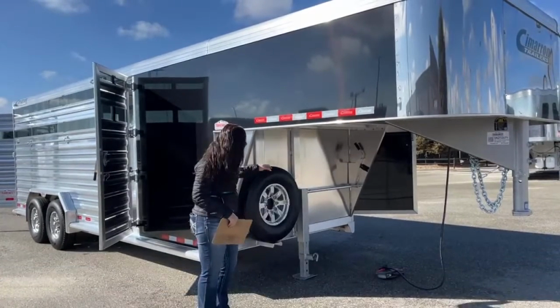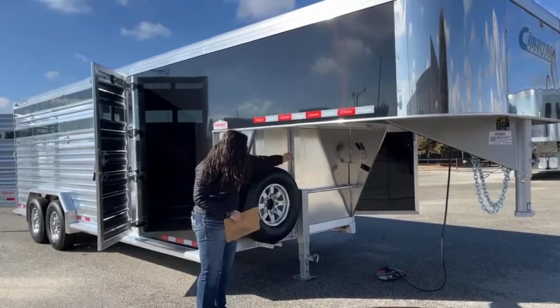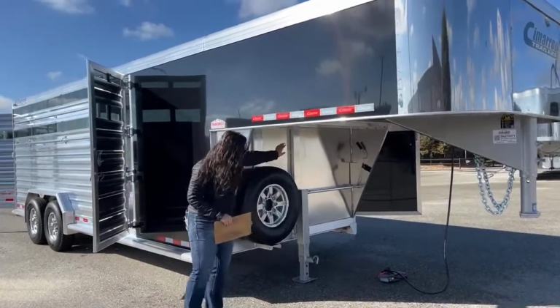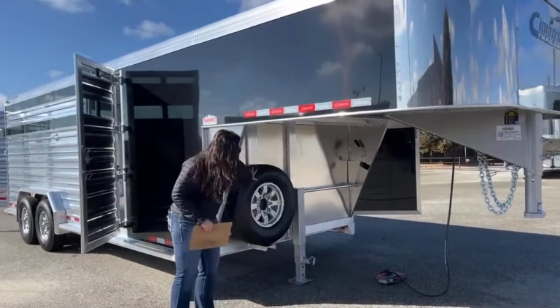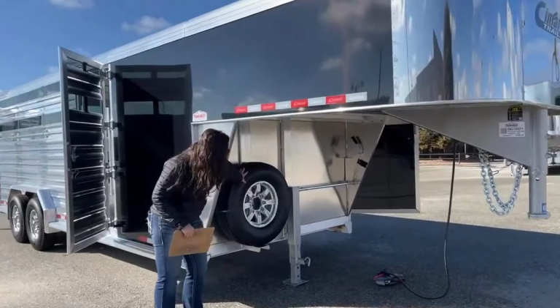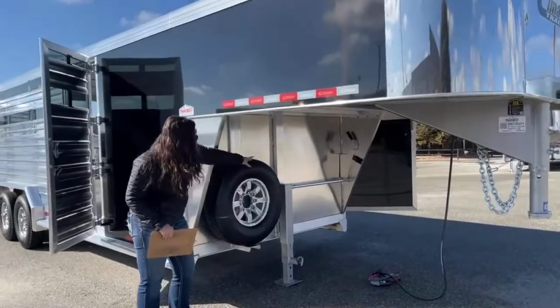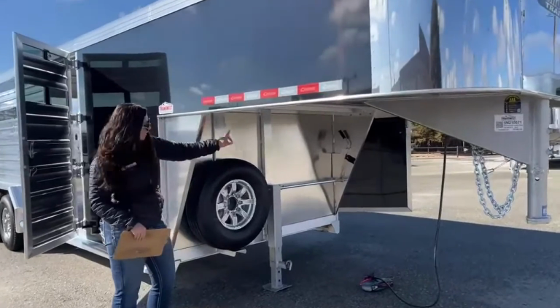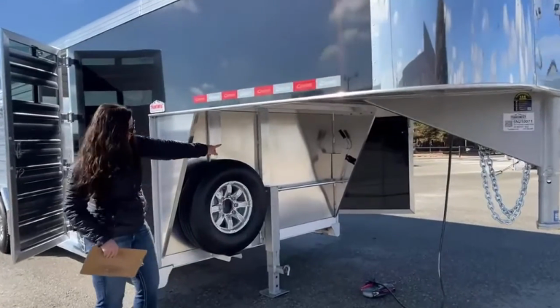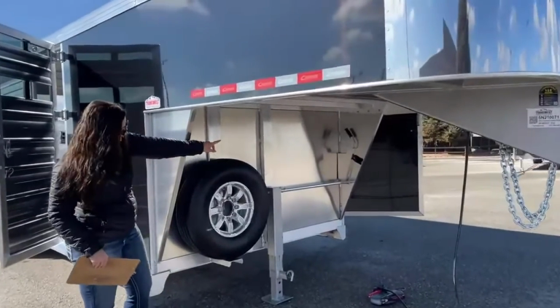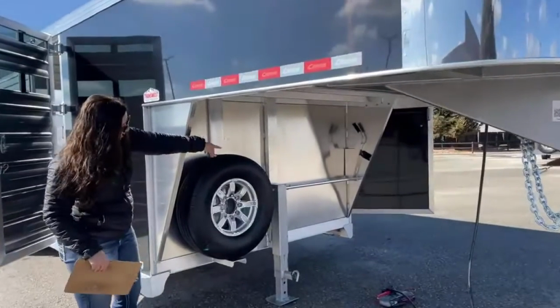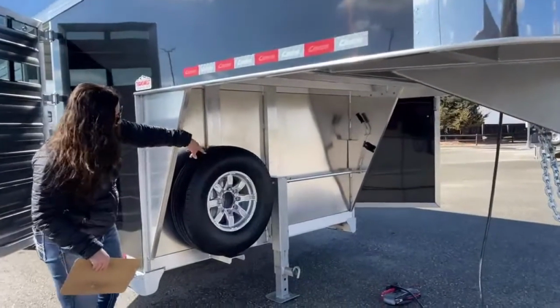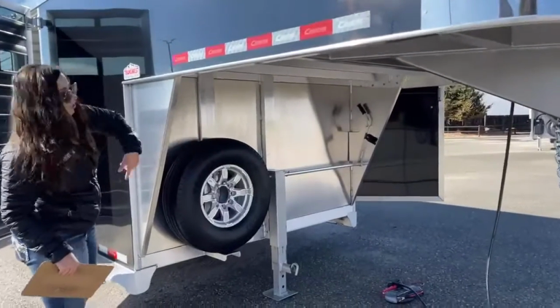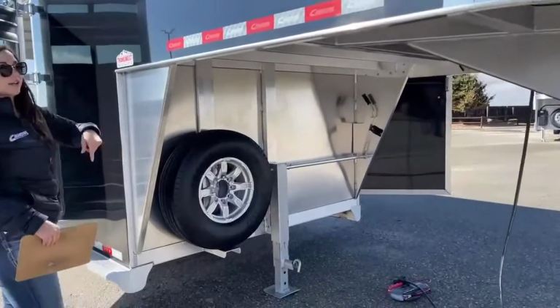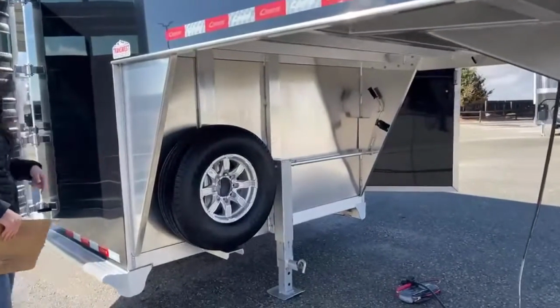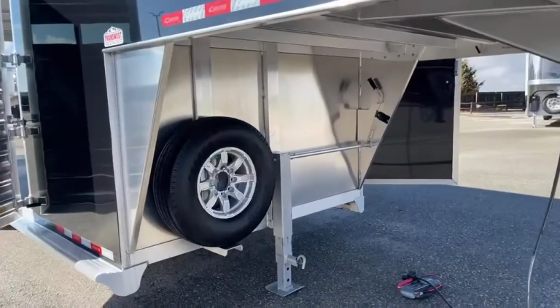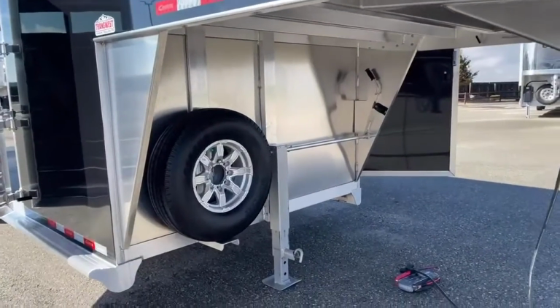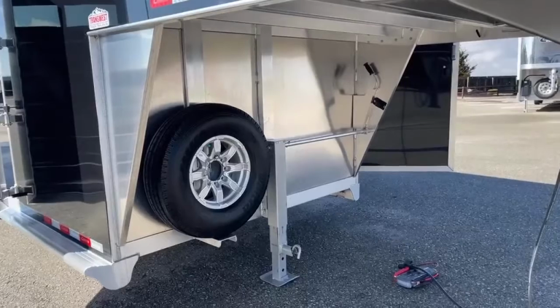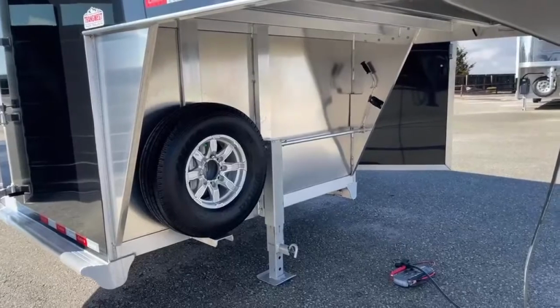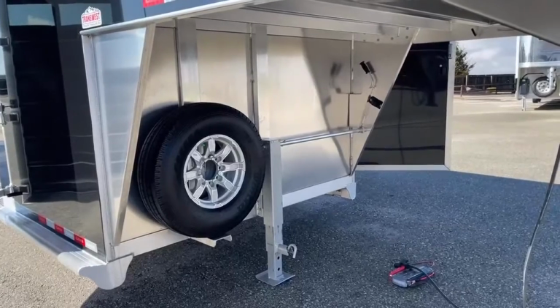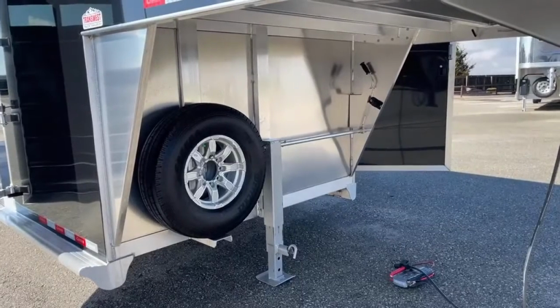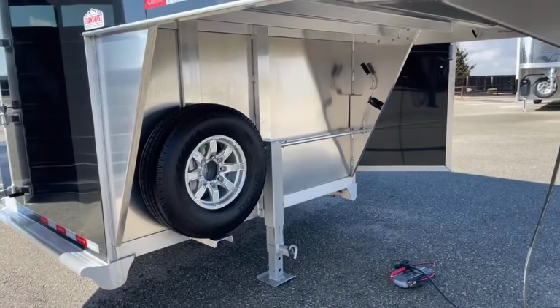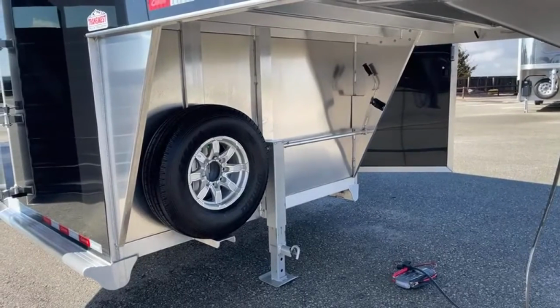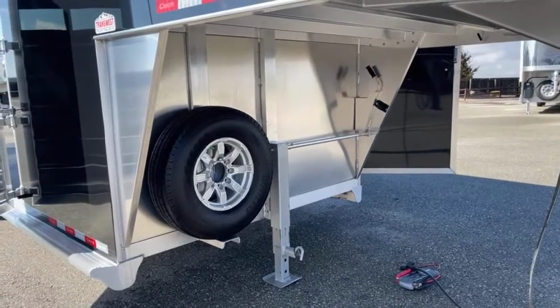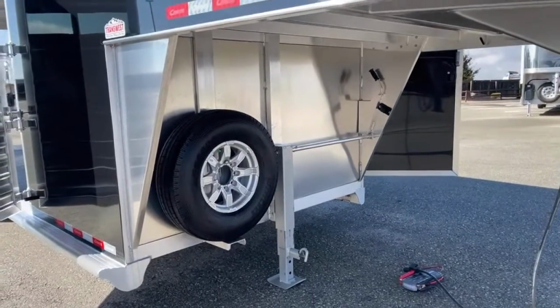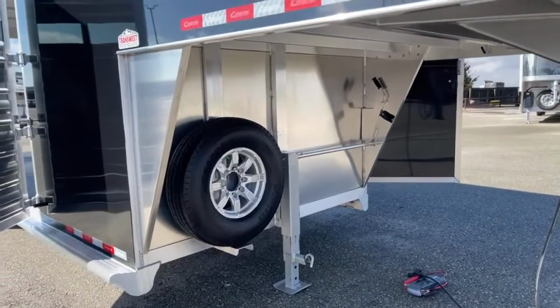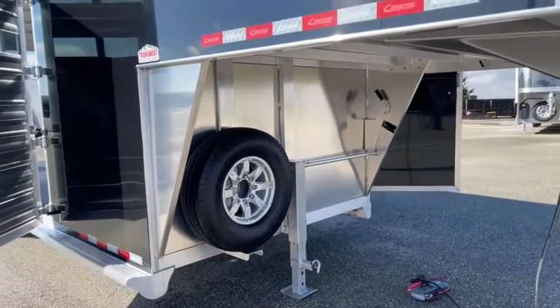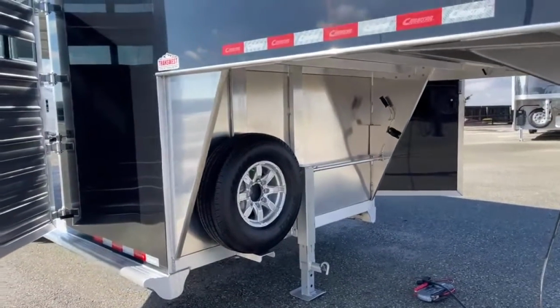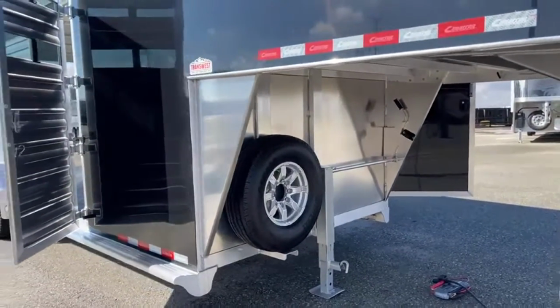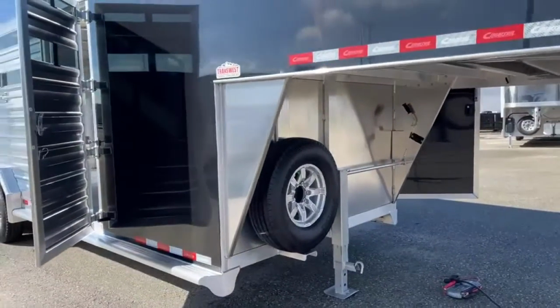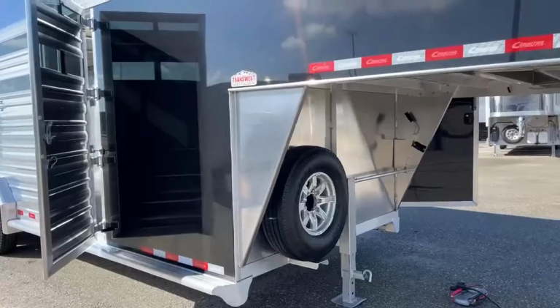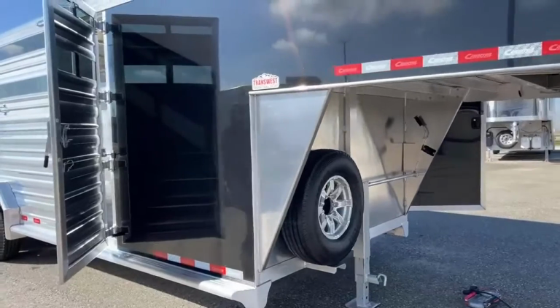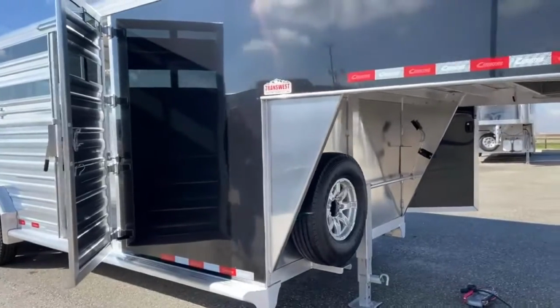Down below, we've got our spare tire and then our manual crank jack. This trailer's exterior color is black.